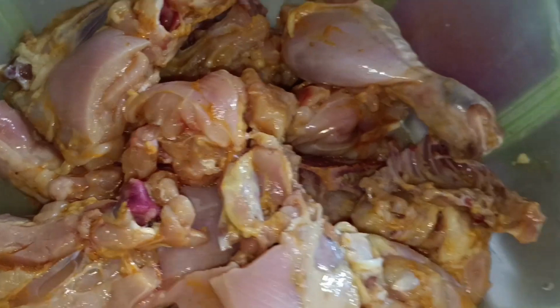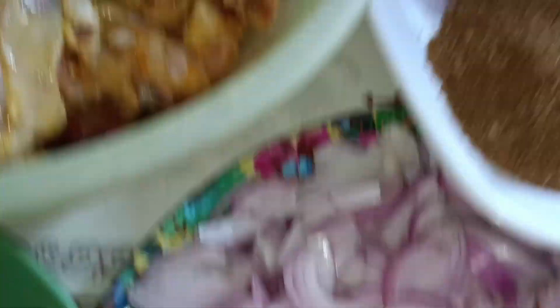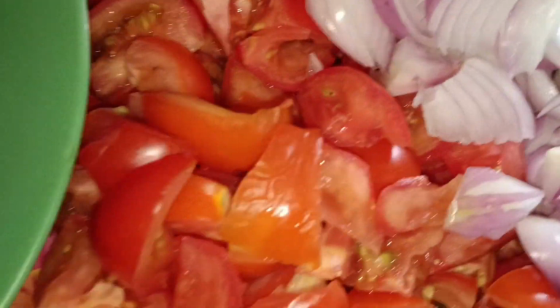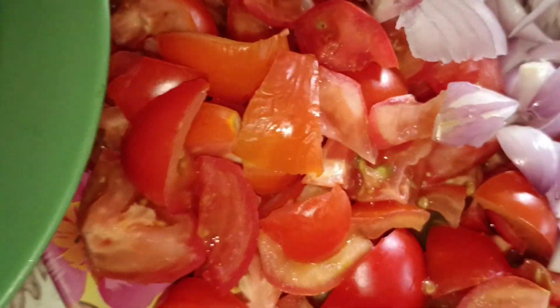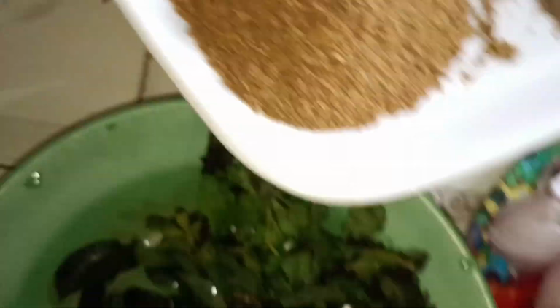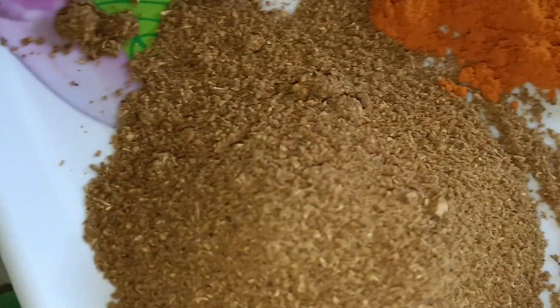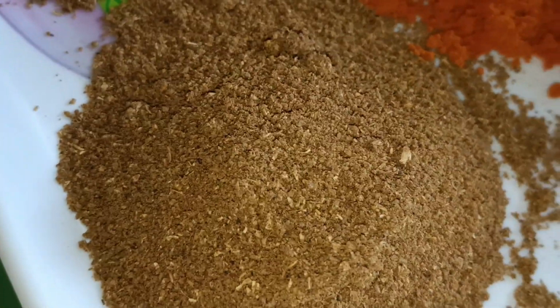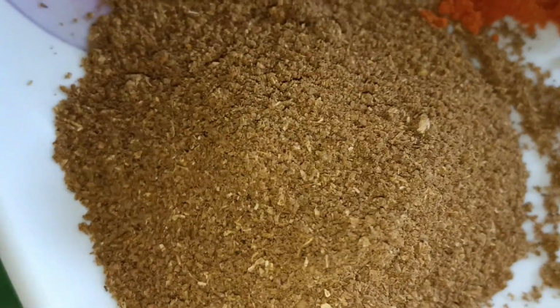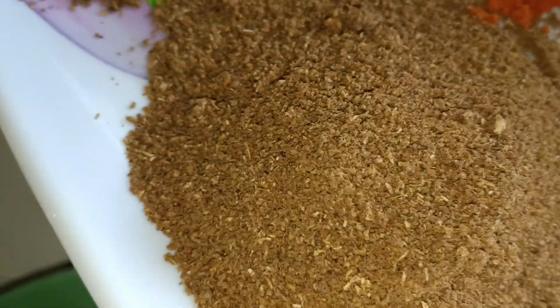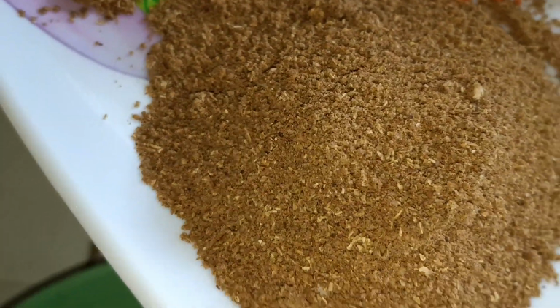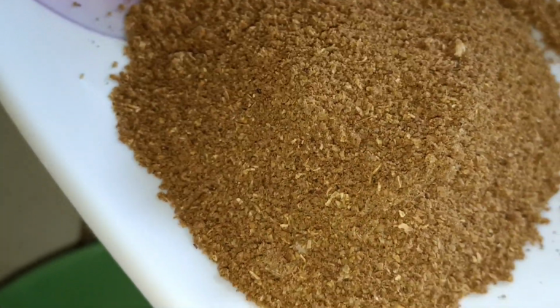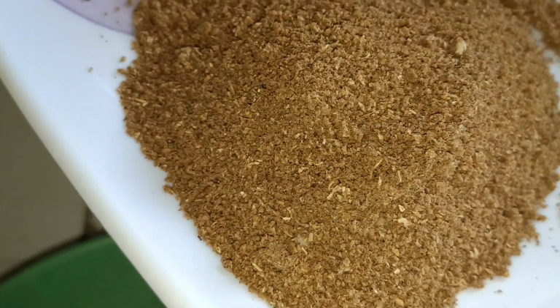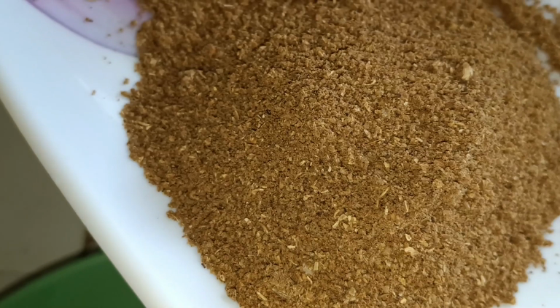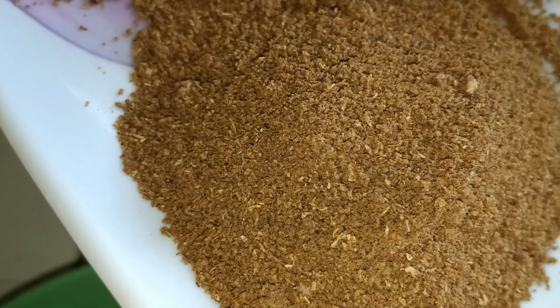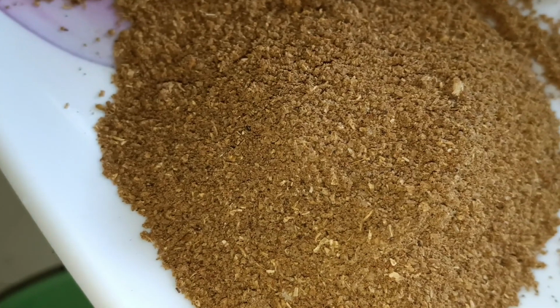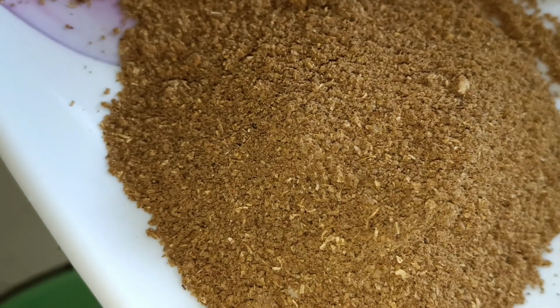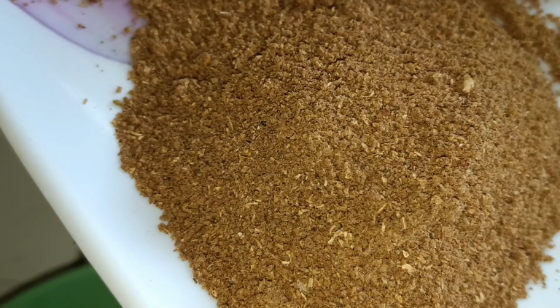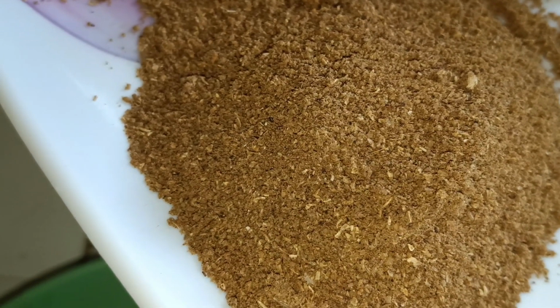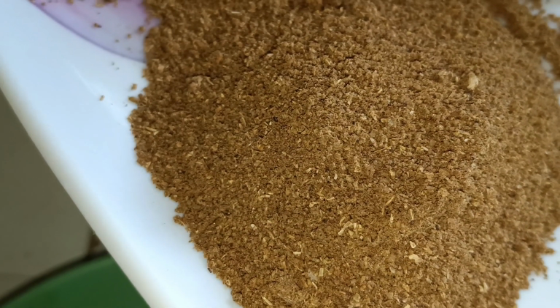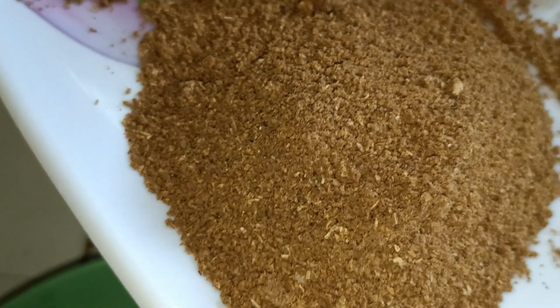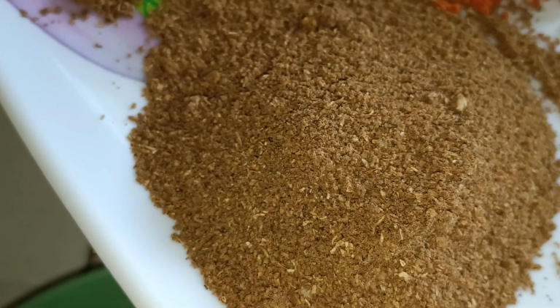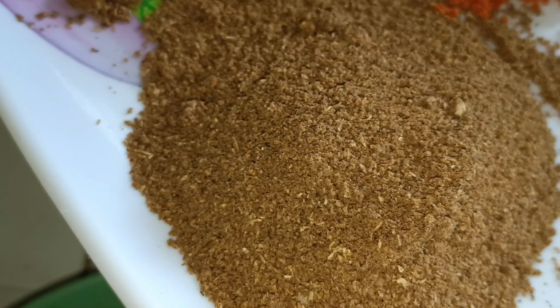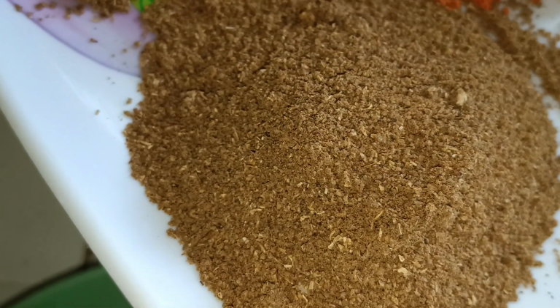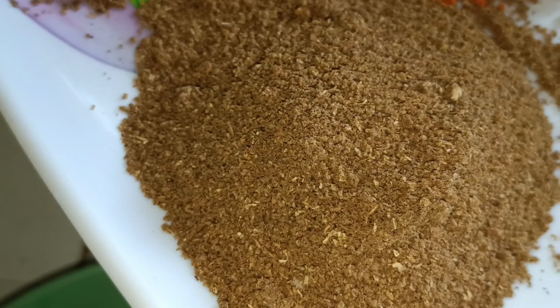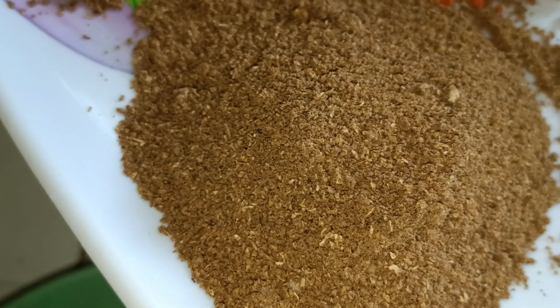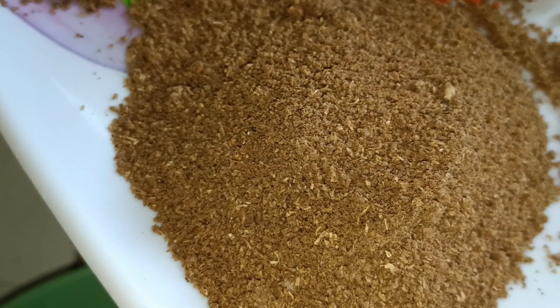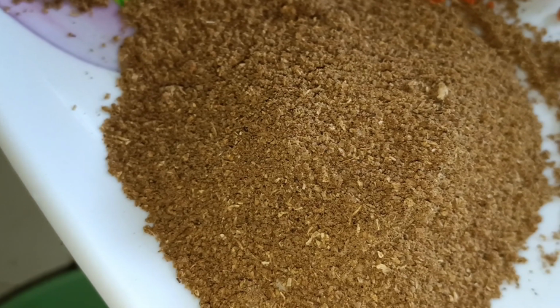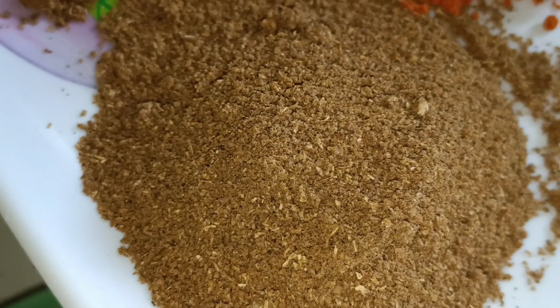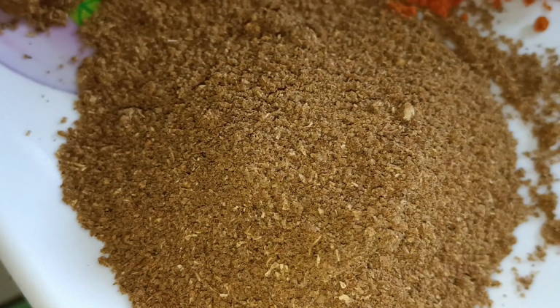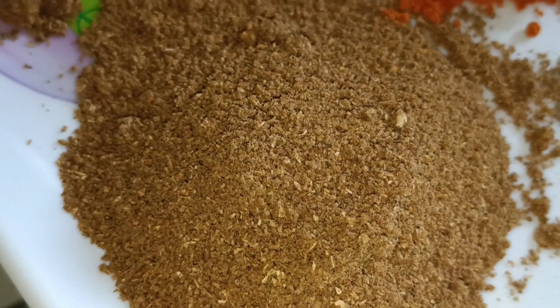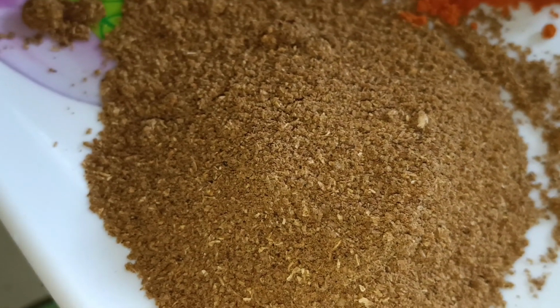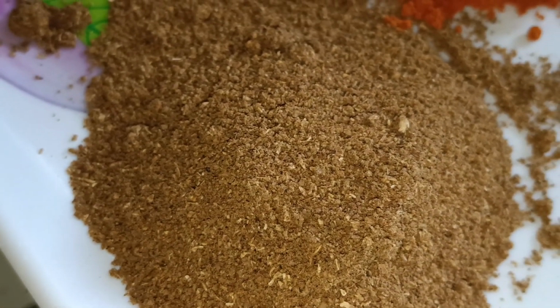Put the masala in the pan. Put the chicken in the pan.